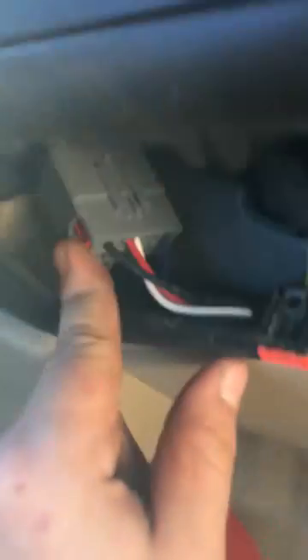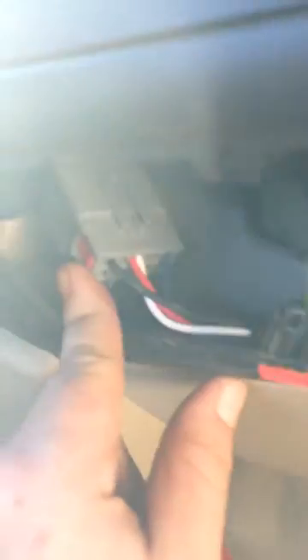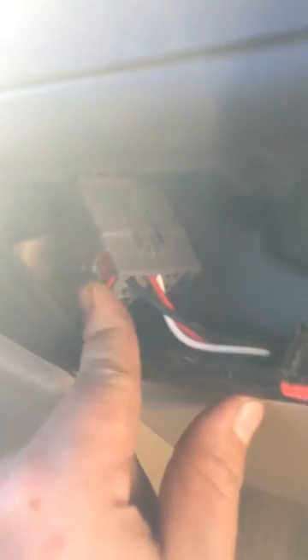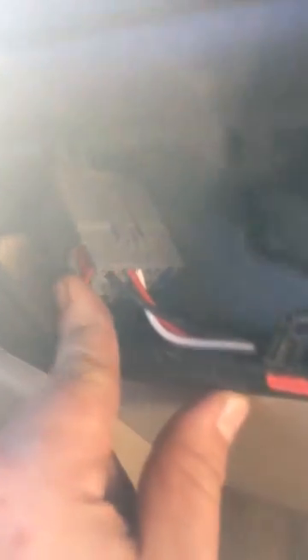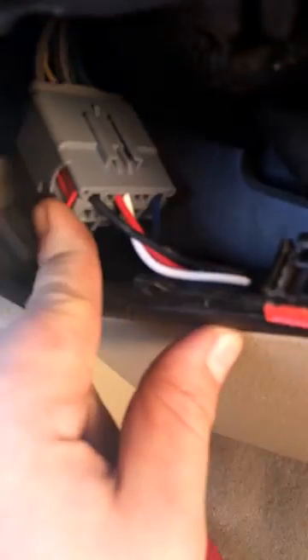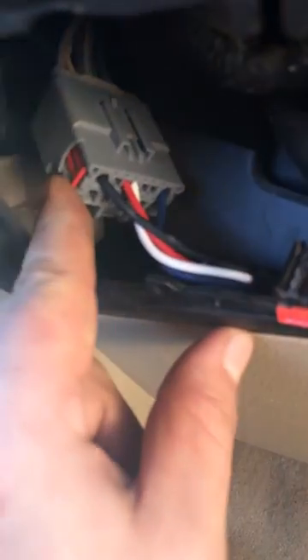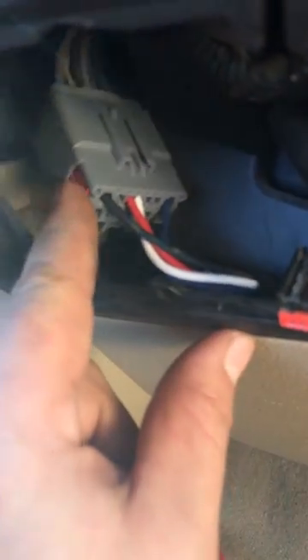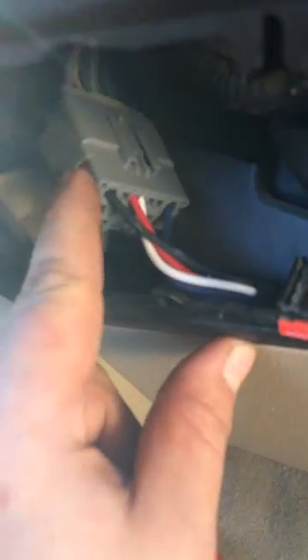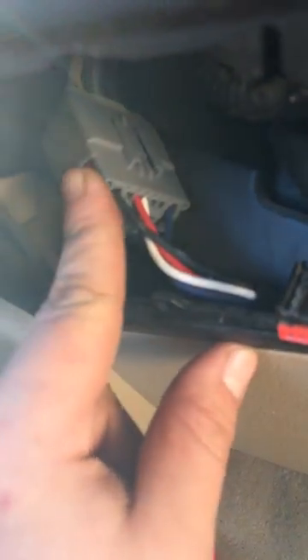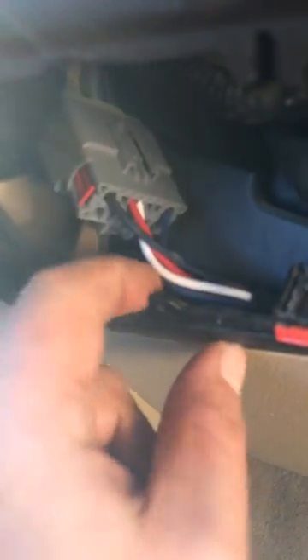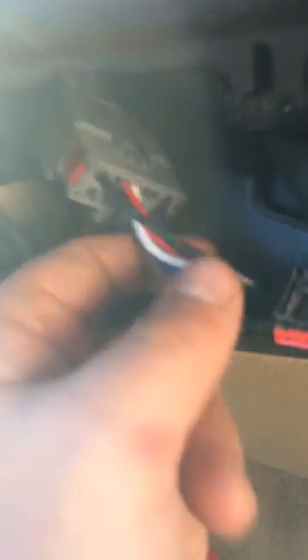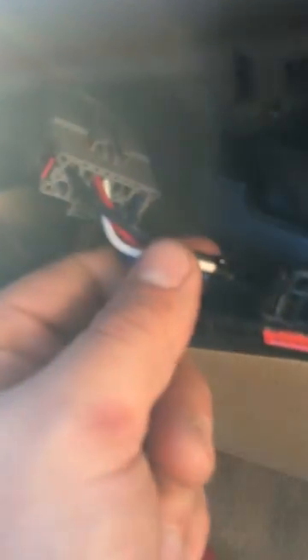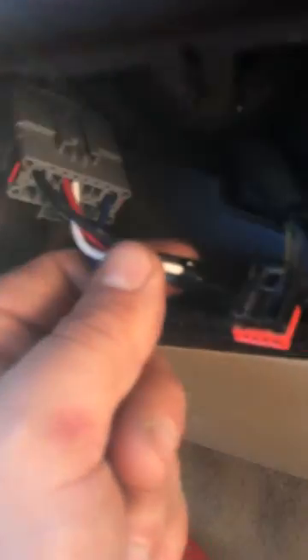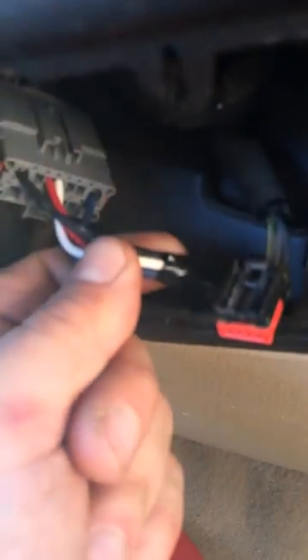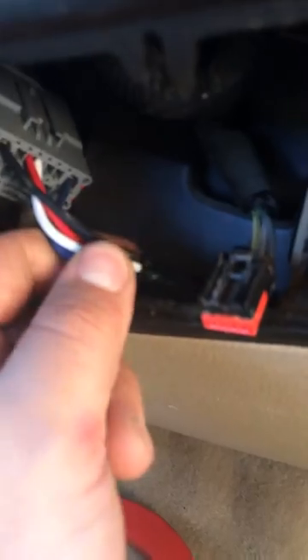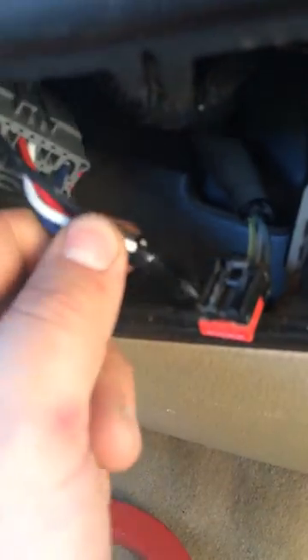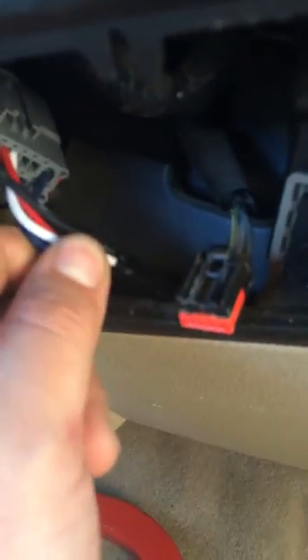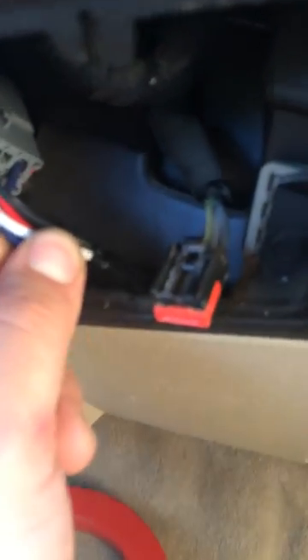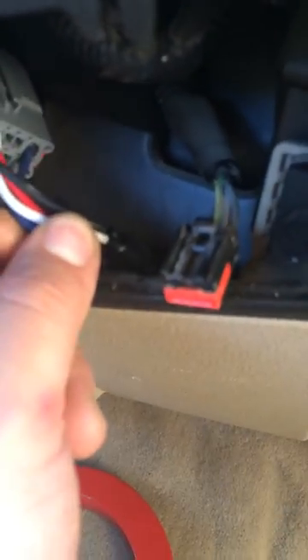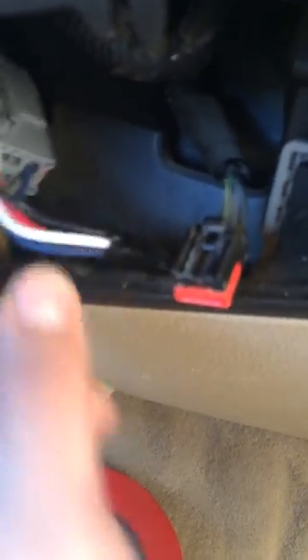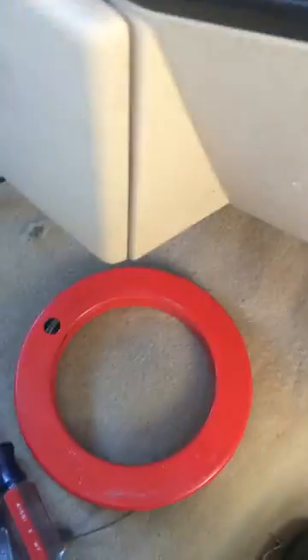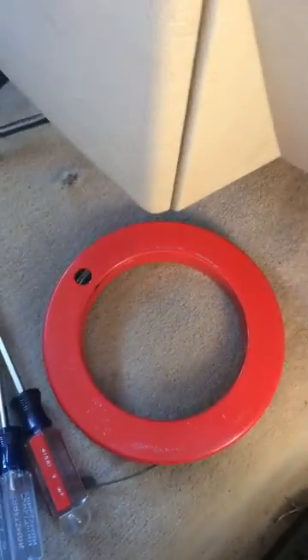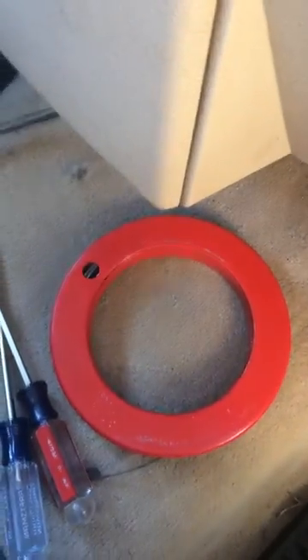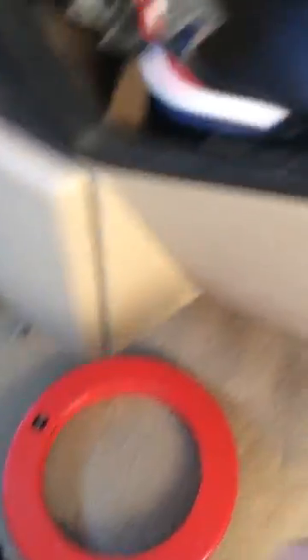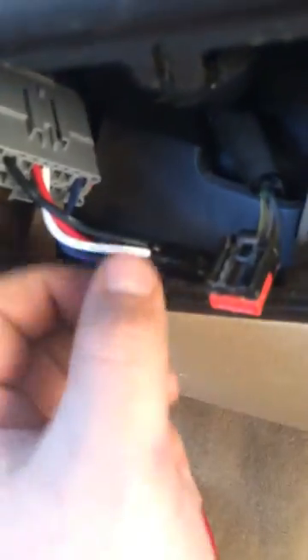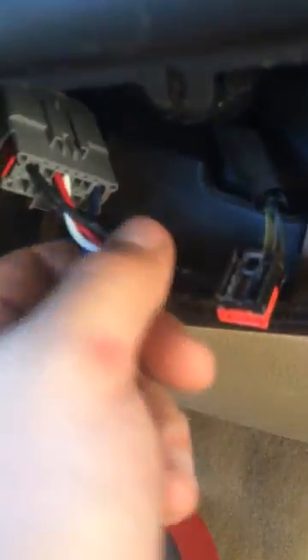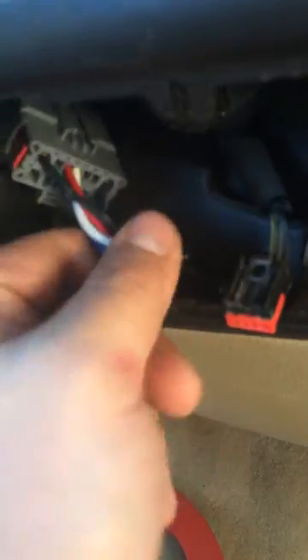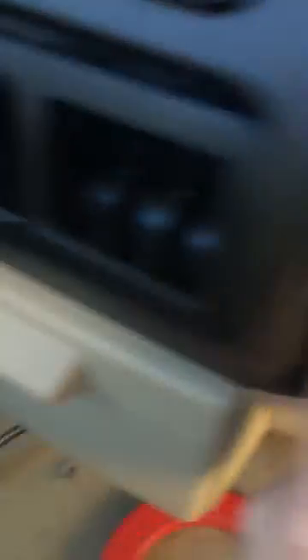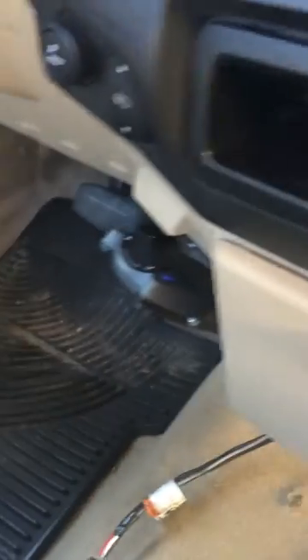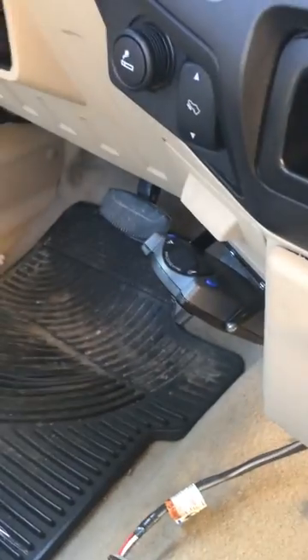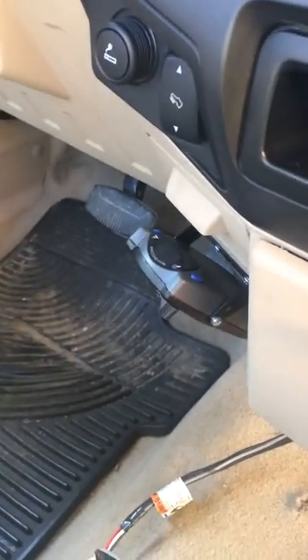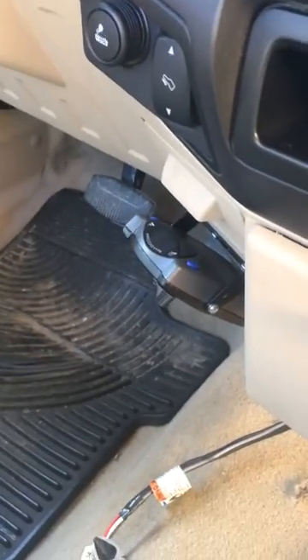Hook your adapter harness if you have it, or start hacking into the factory harness — whatever you're going to do. If you're just going to run this harness straight down, there's just enough room. If not, use your fish tape and get fancy if you're mounting. In my case, I just went right there.